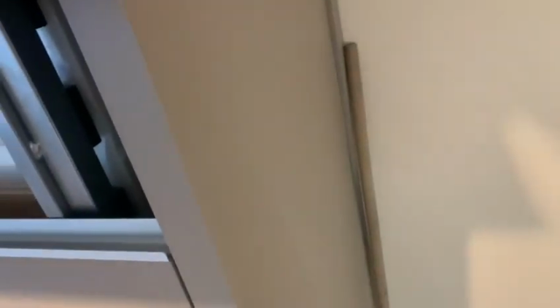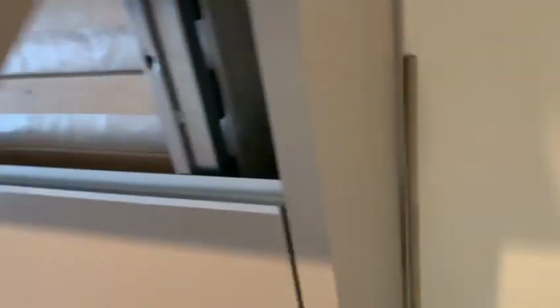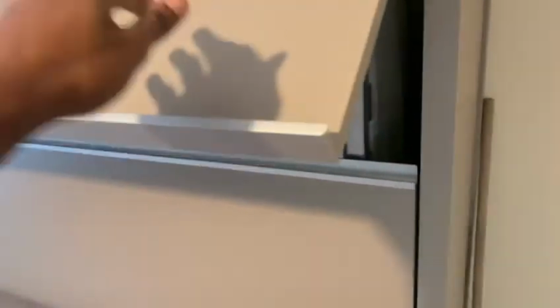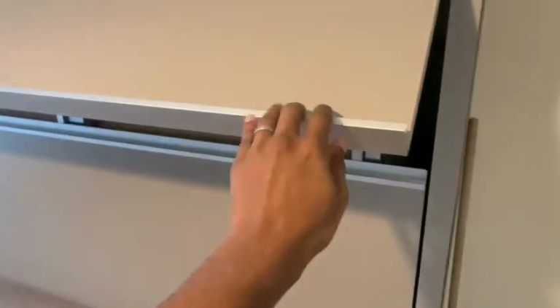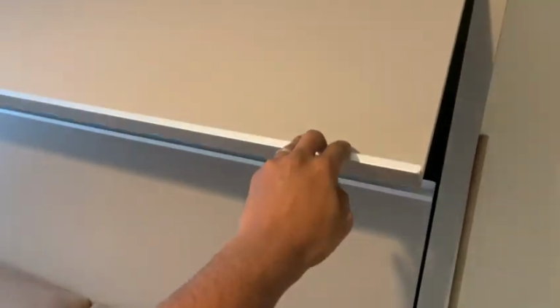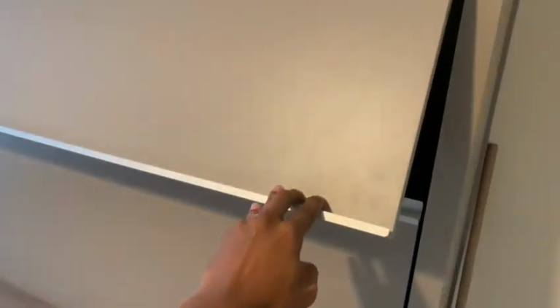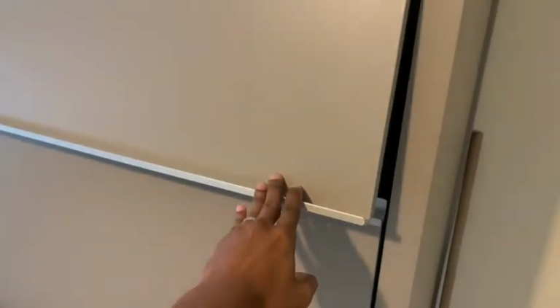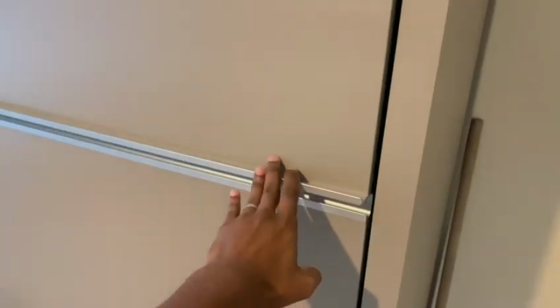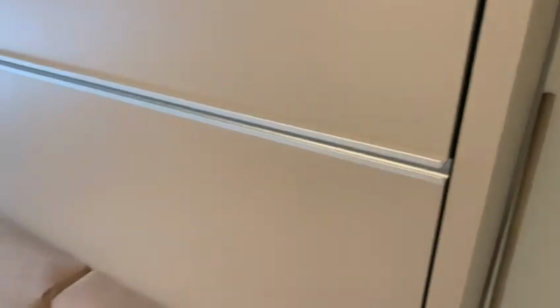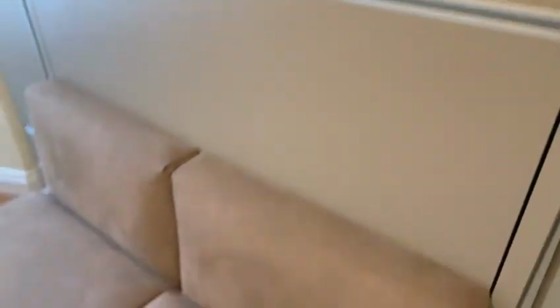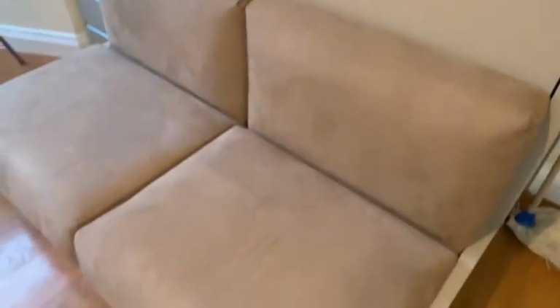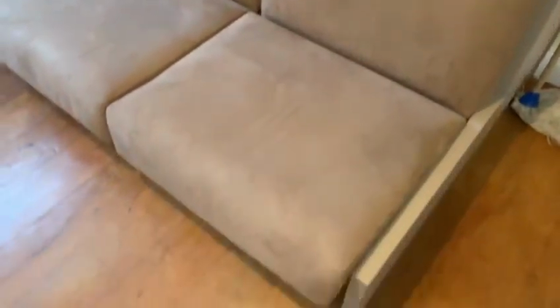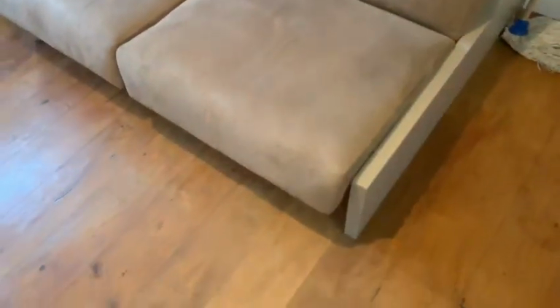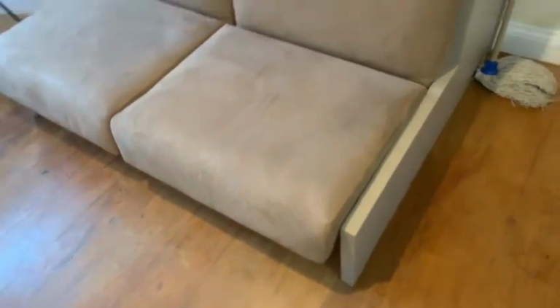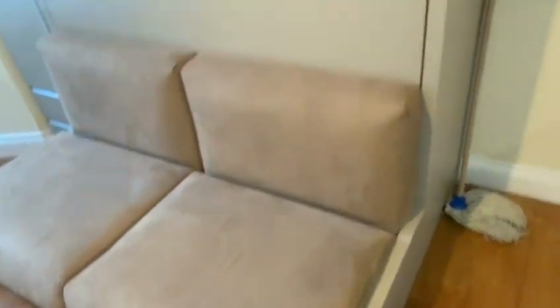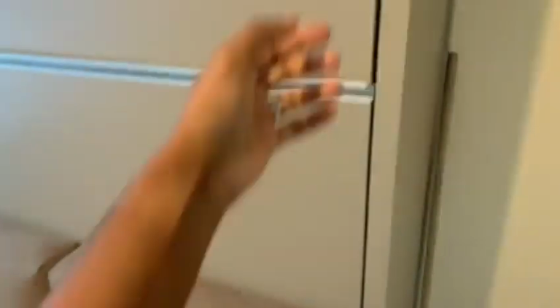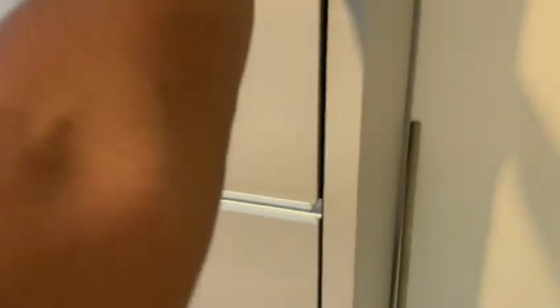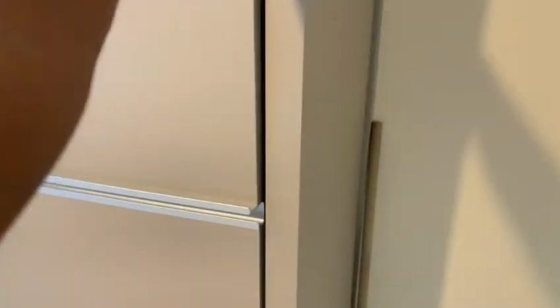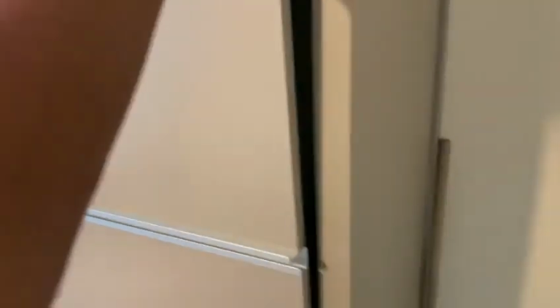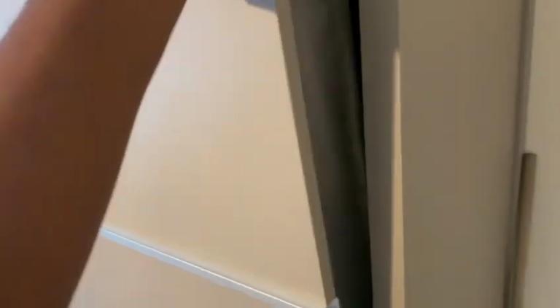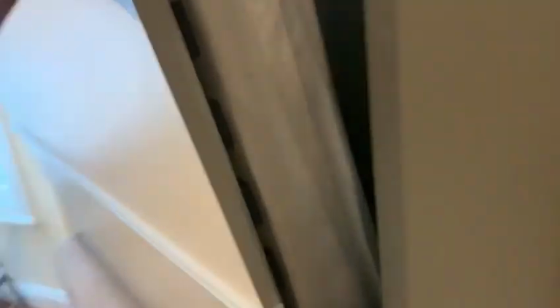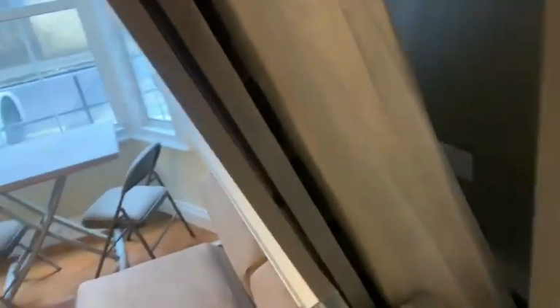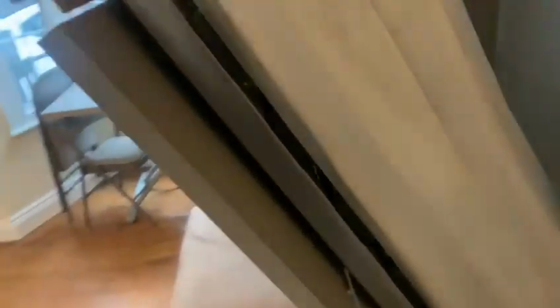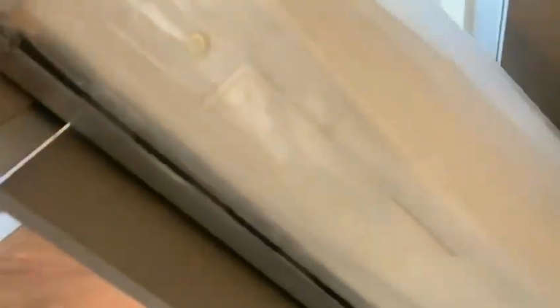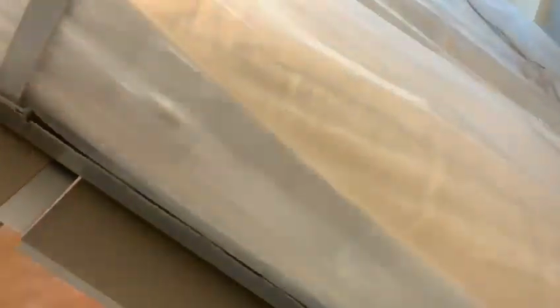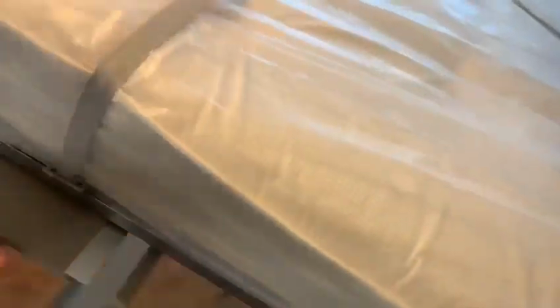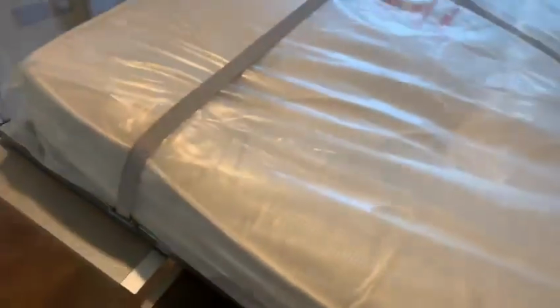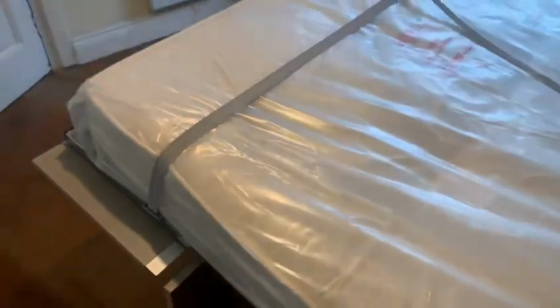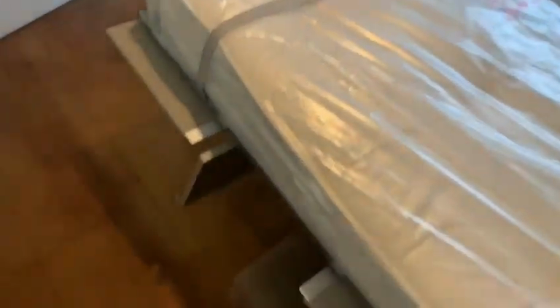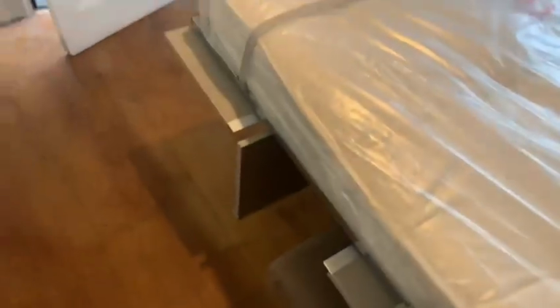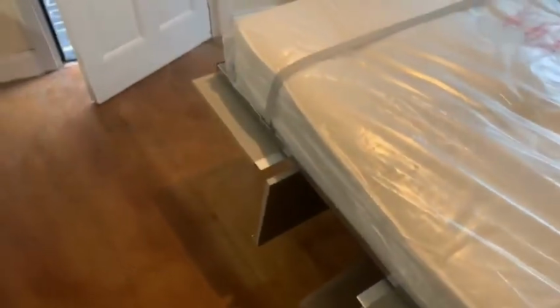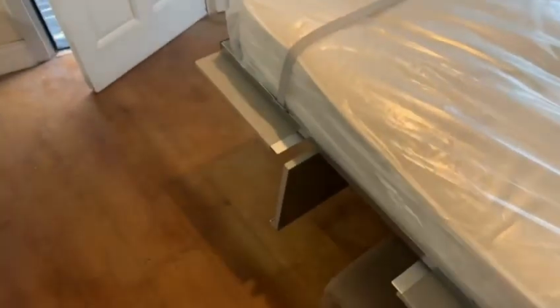It locks into place and you push this down, and you've got your sofa again. It is actually pretty easy — just lift it out and push it down. That will flip out to be your bed.